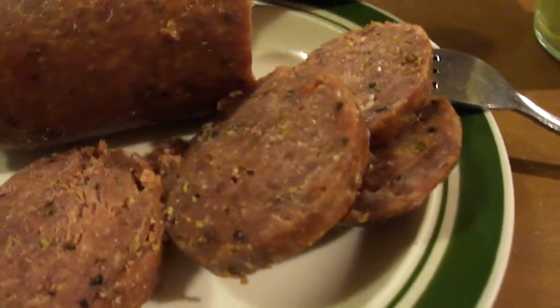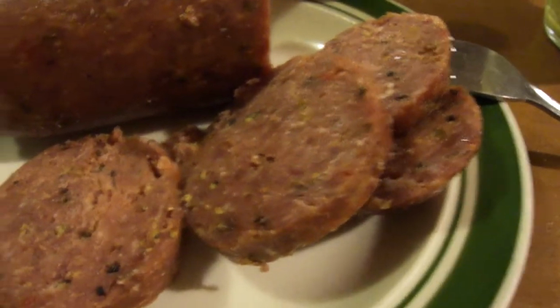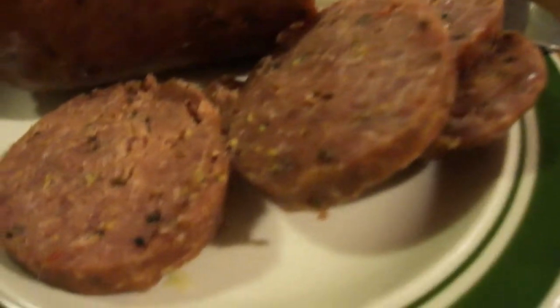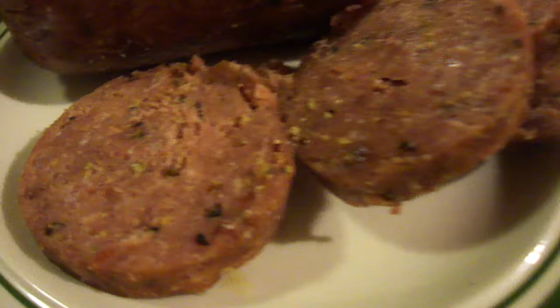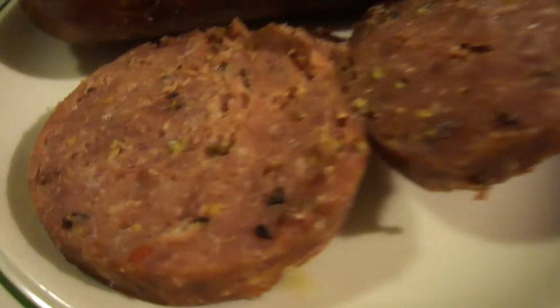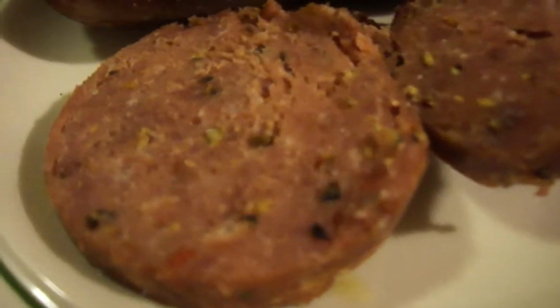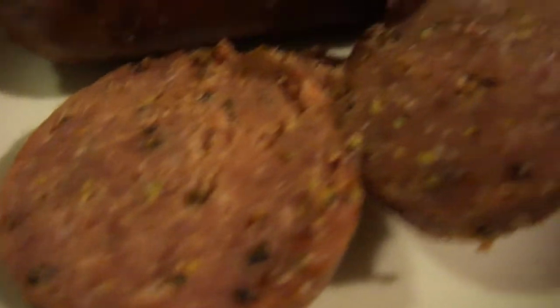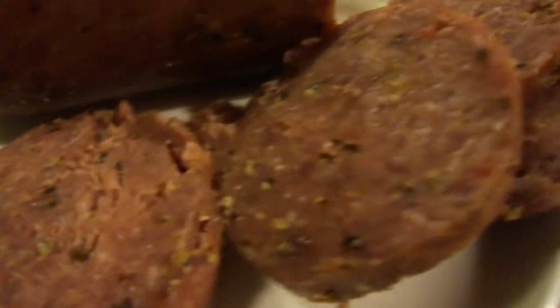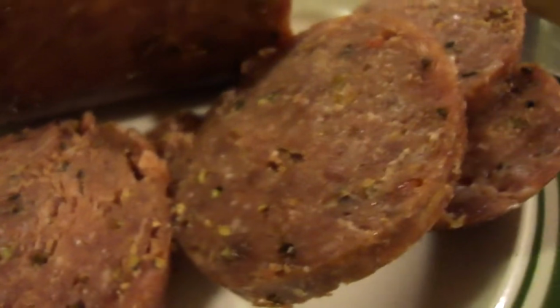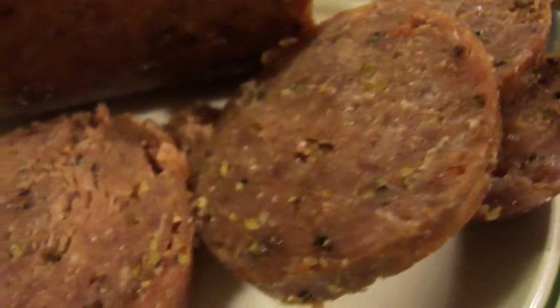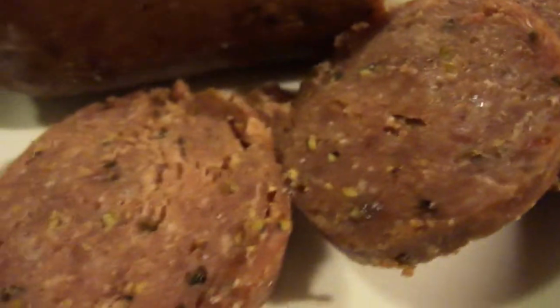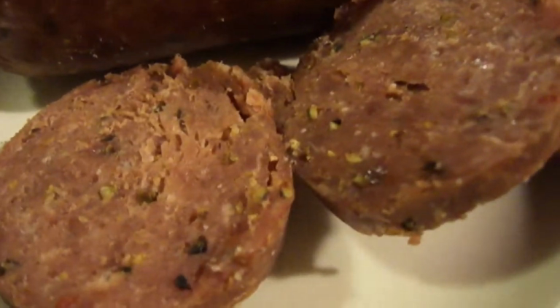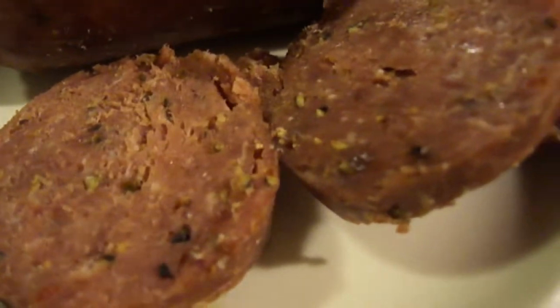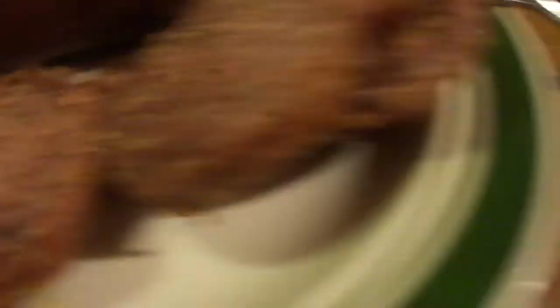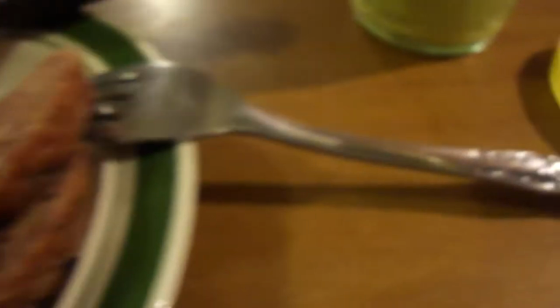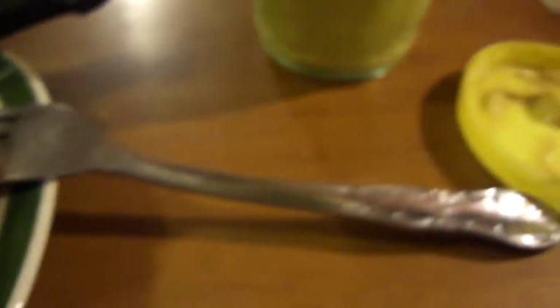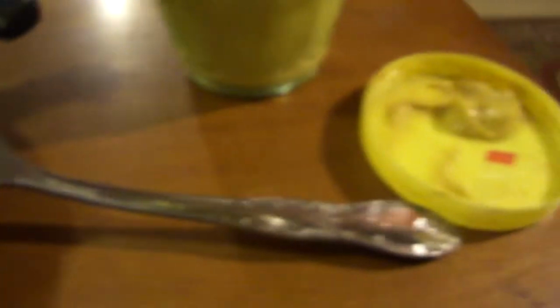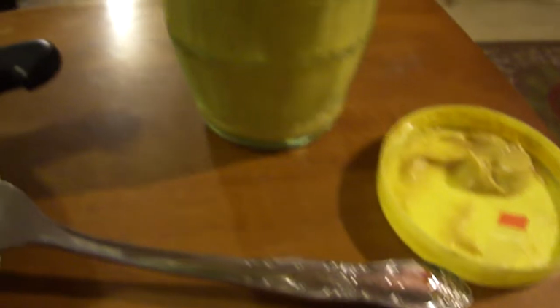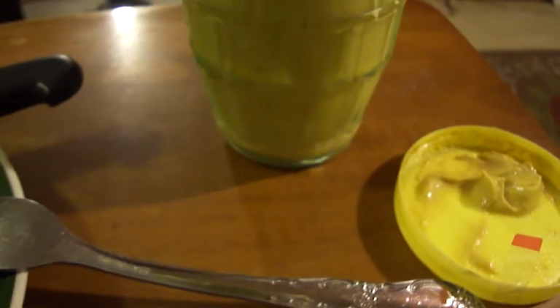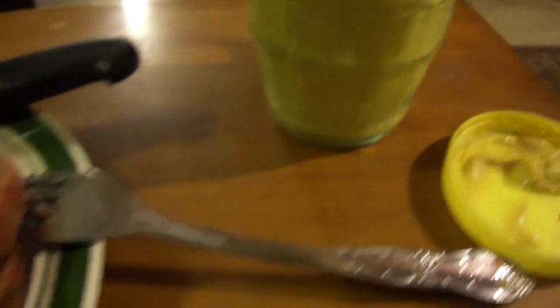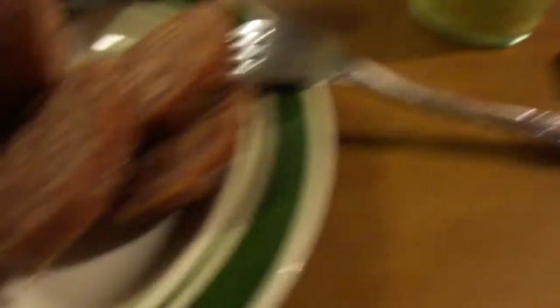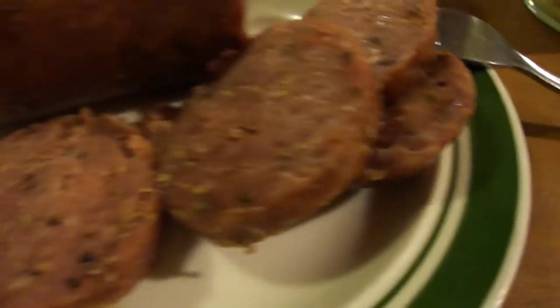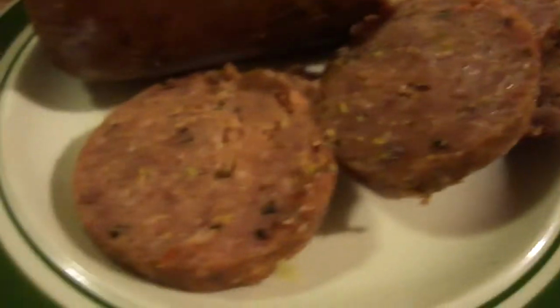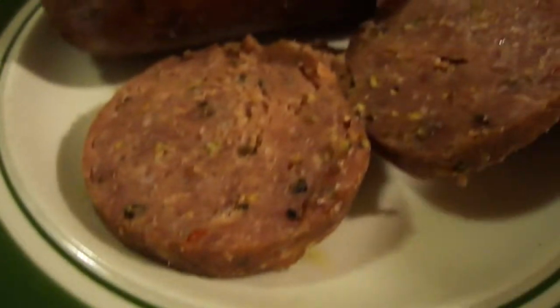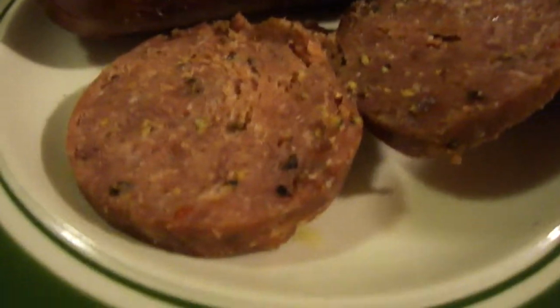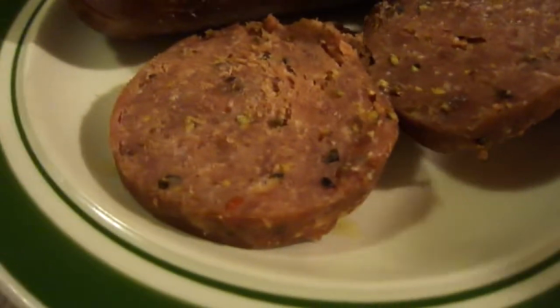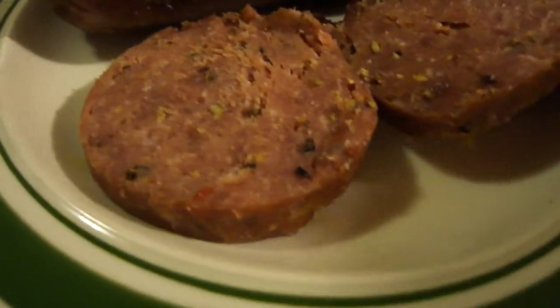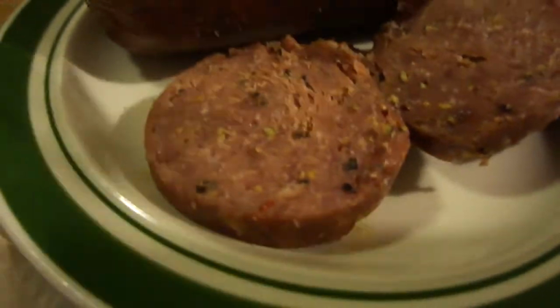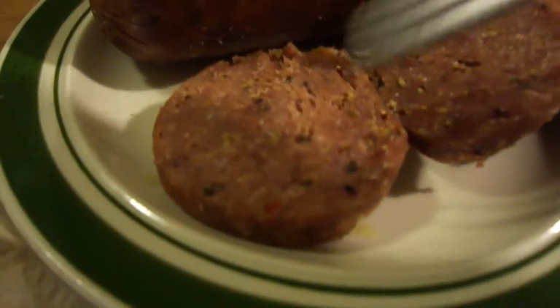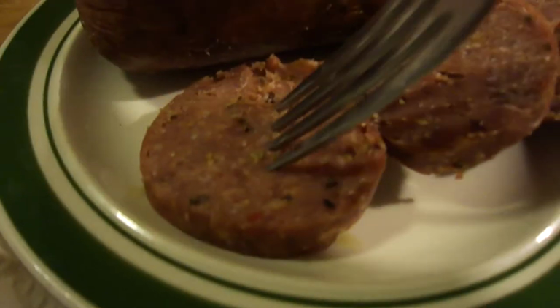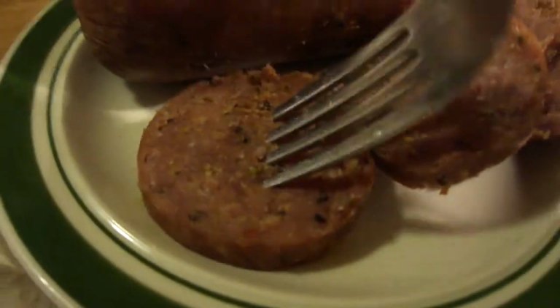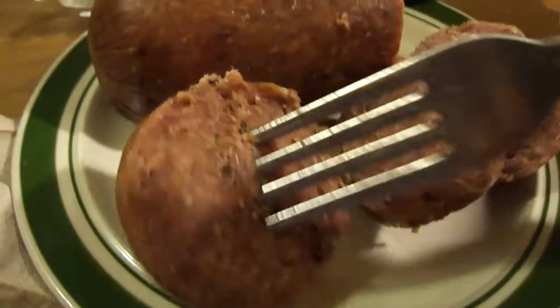Look at this — look at the inside, it looks really good. I'm going to have it by itself first, and then I'm going to put a little bit of the mustard on there that Michael Creach sent me. Let's try it by itself first — look at that.